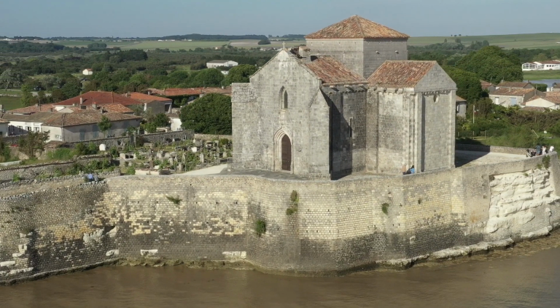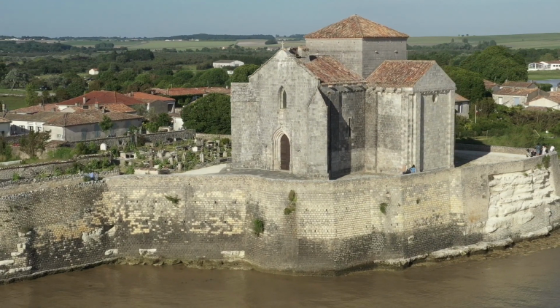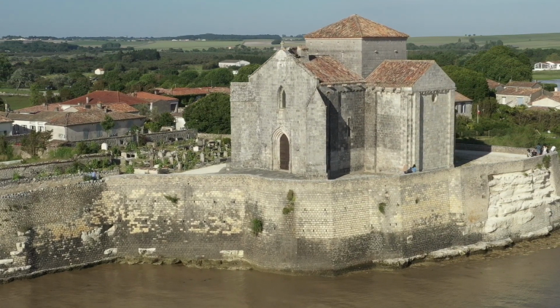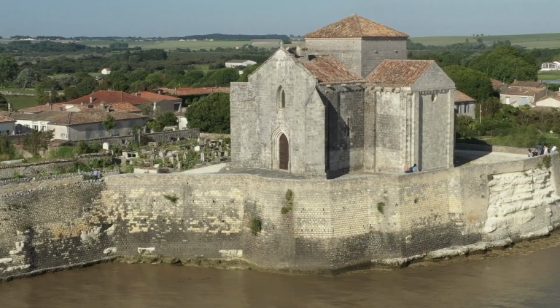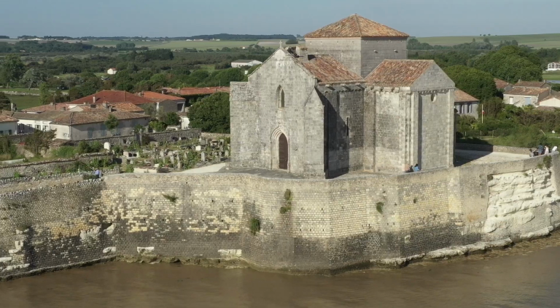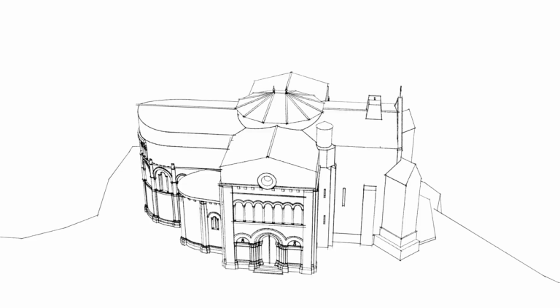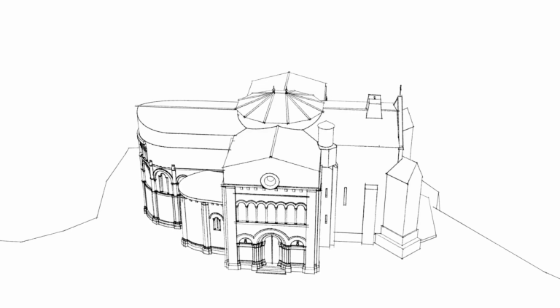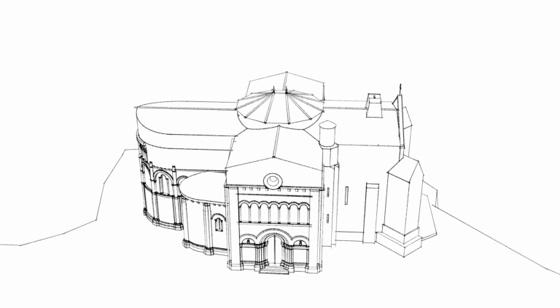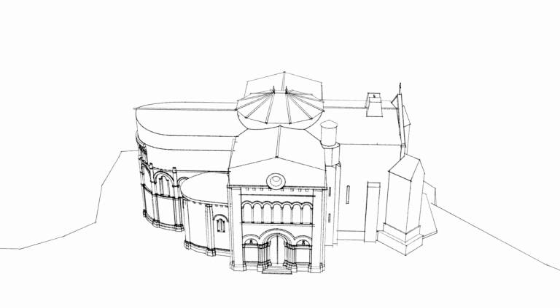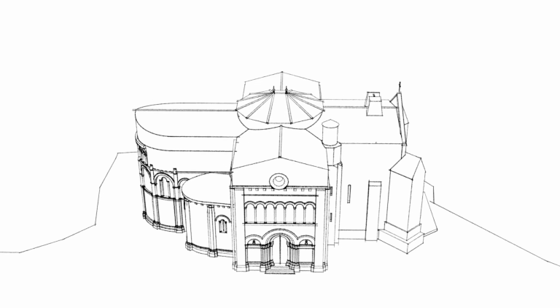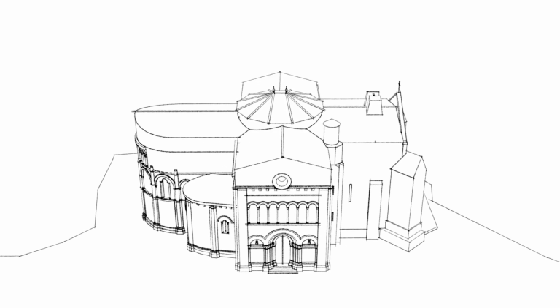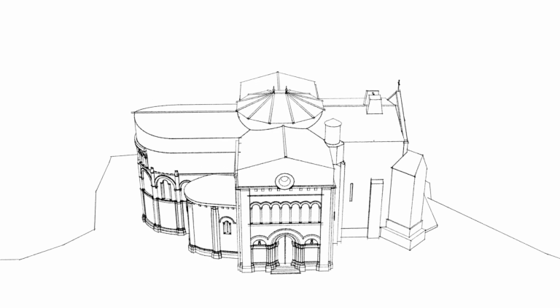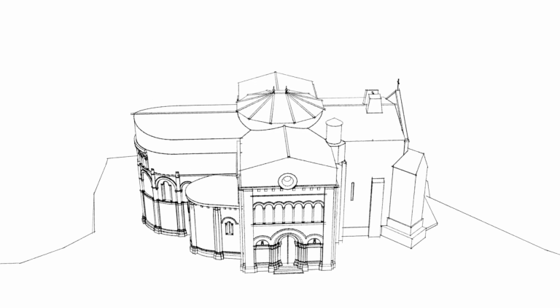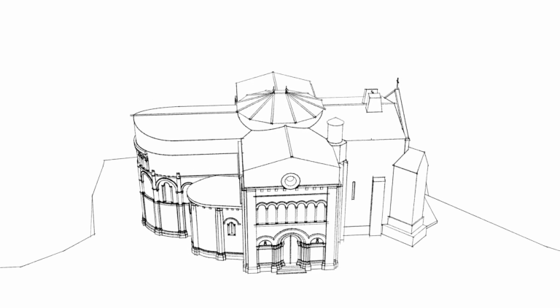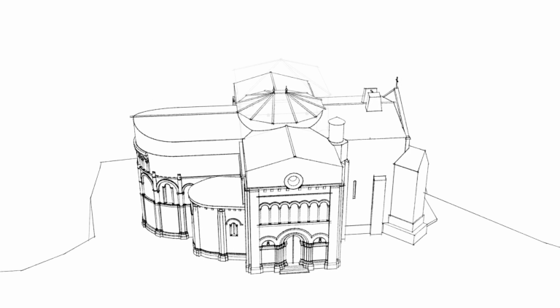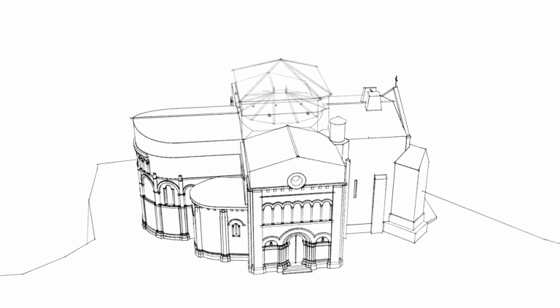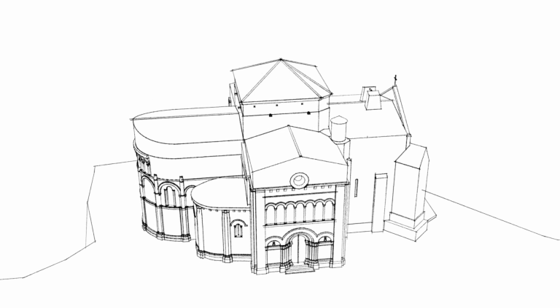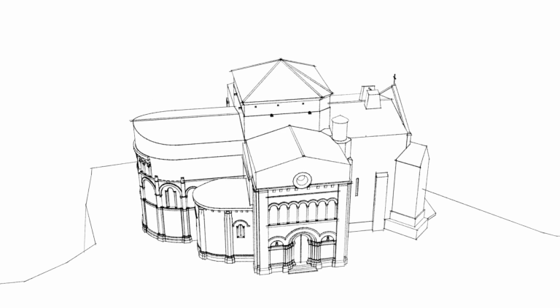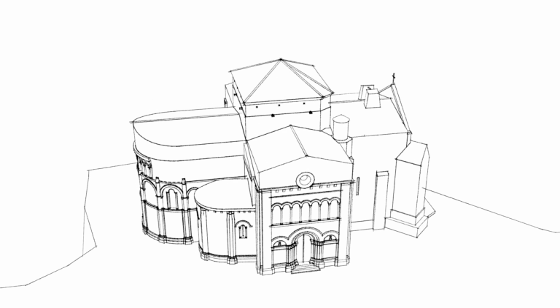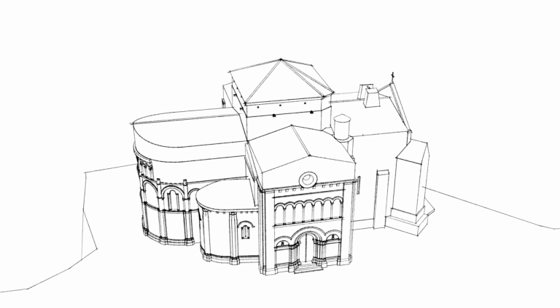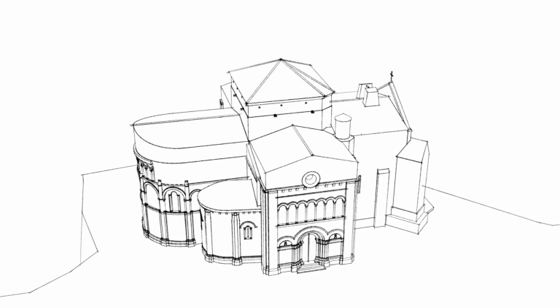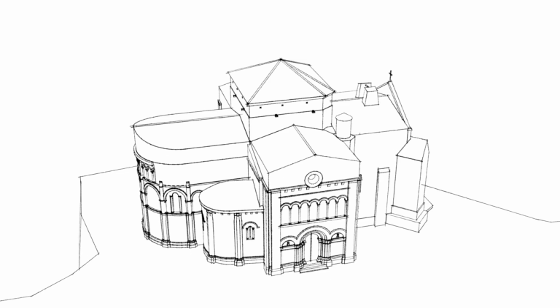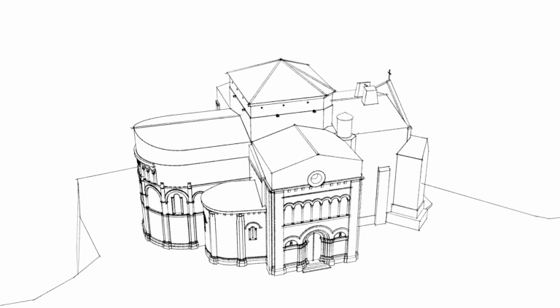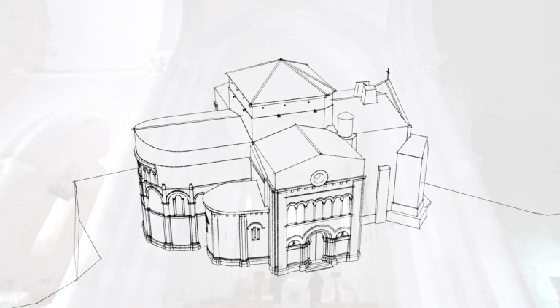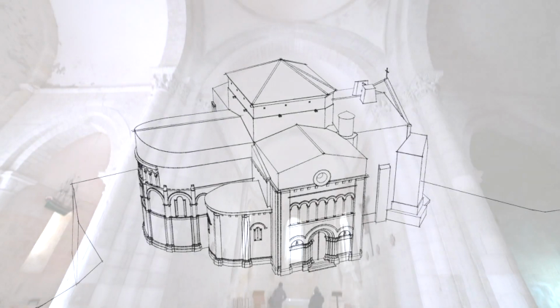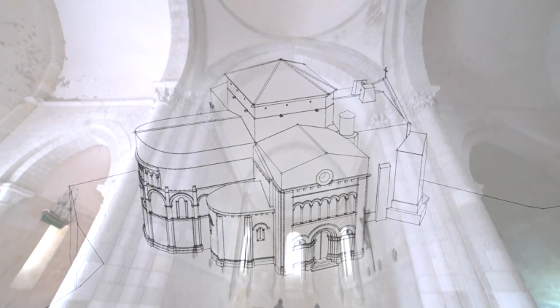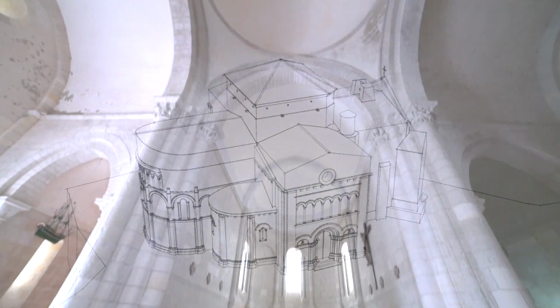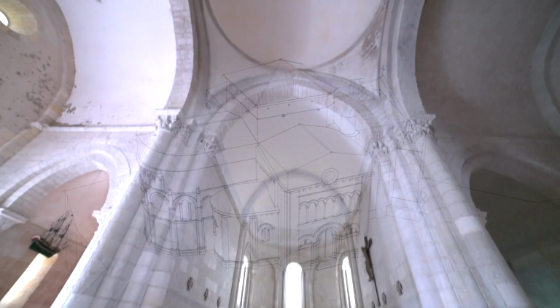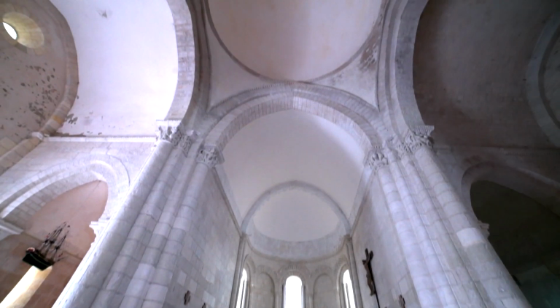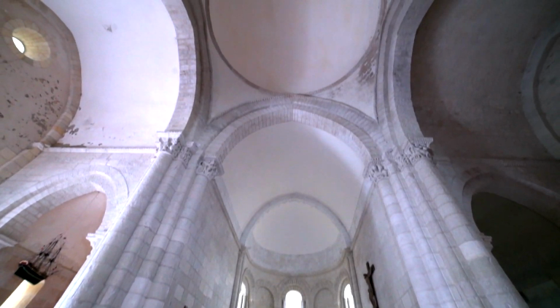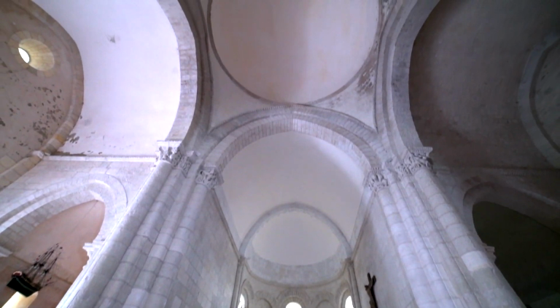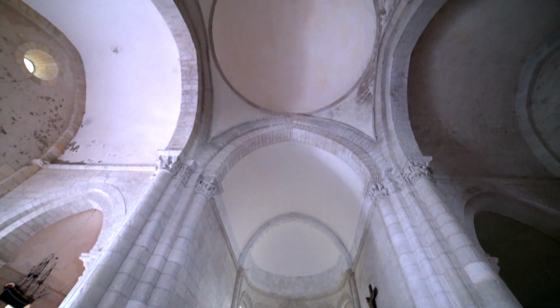To make up for the absence of the bell tower, the architect Texier designed the central square tower of the transept, as well as the stone cupola it sits upon.